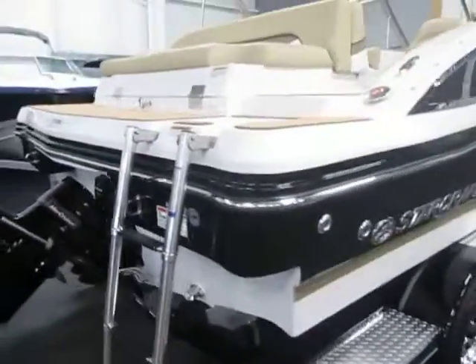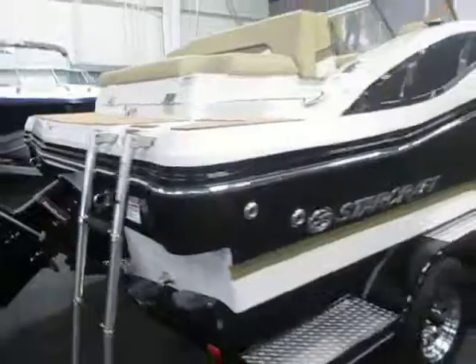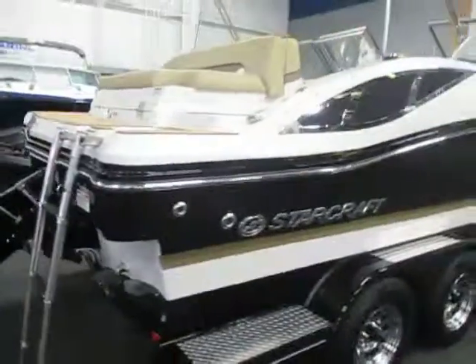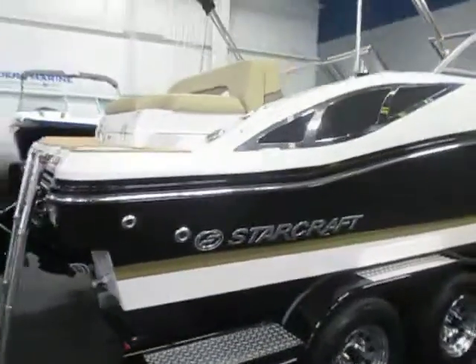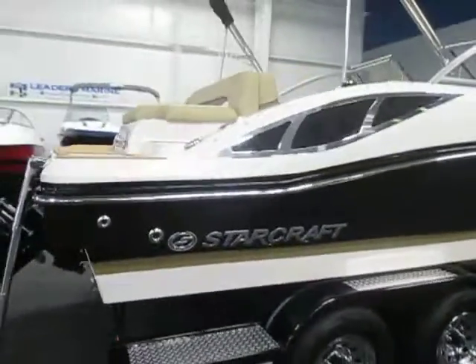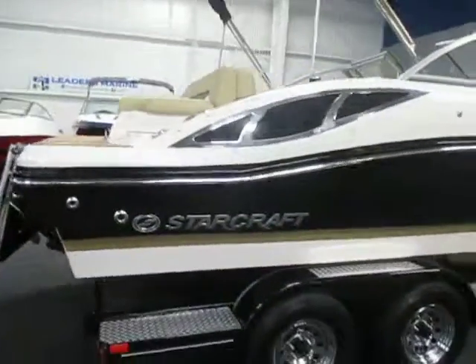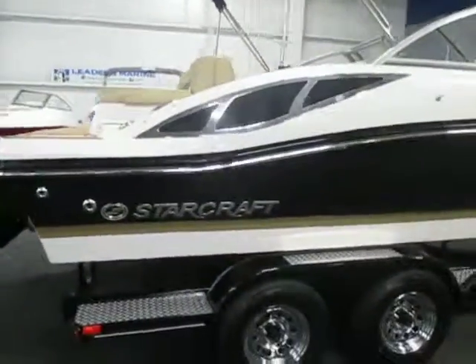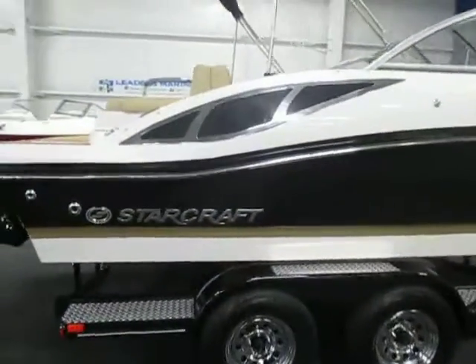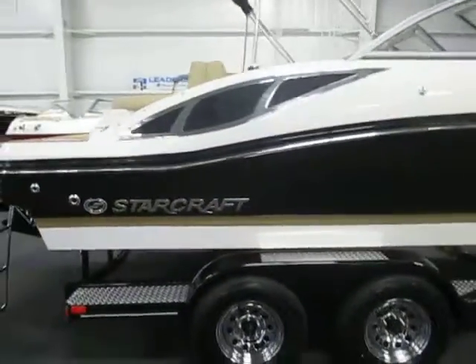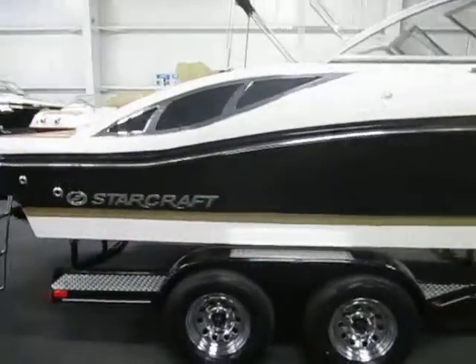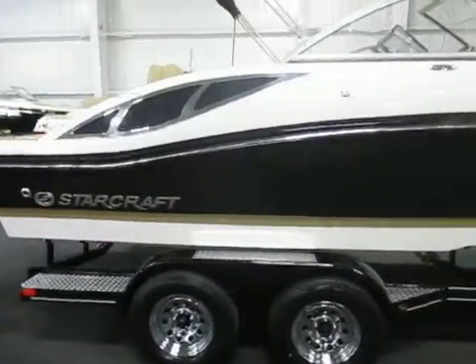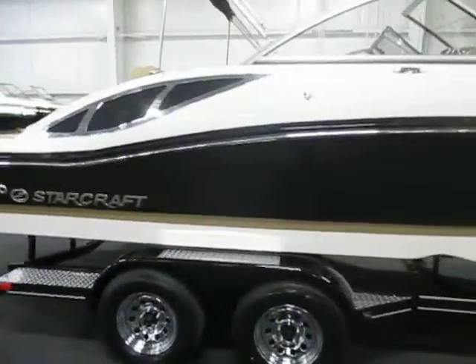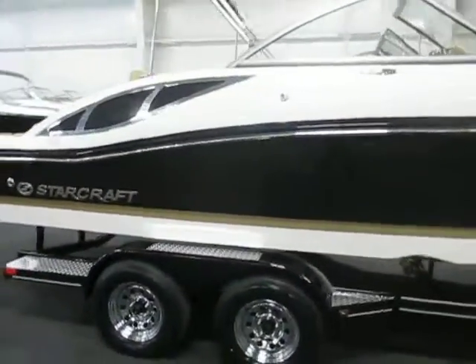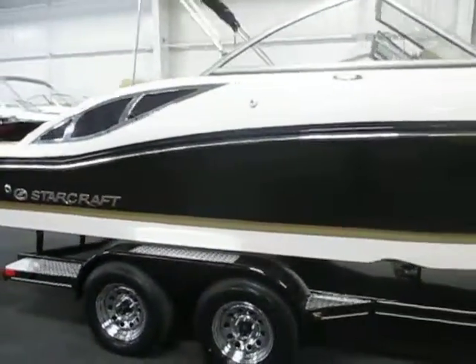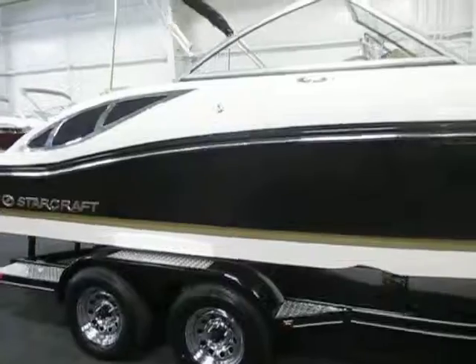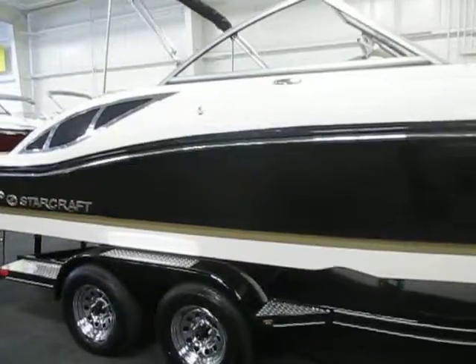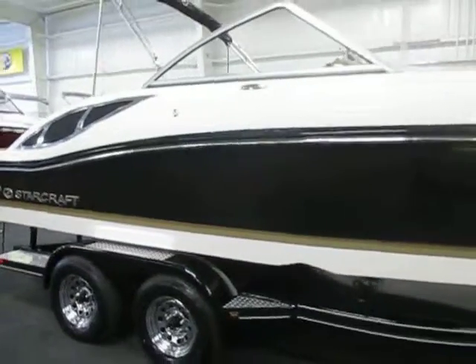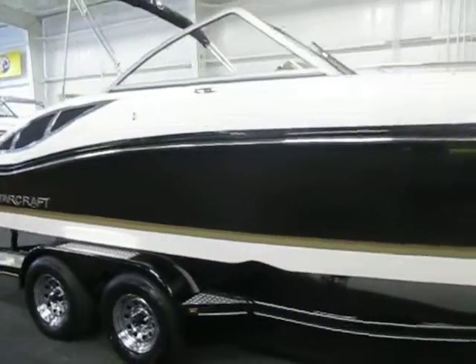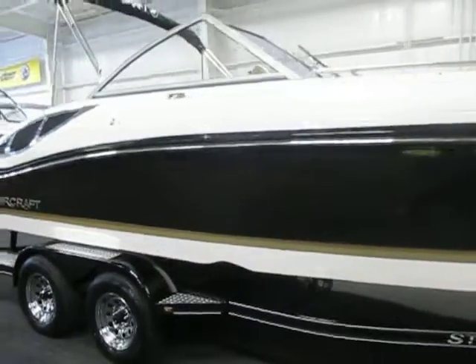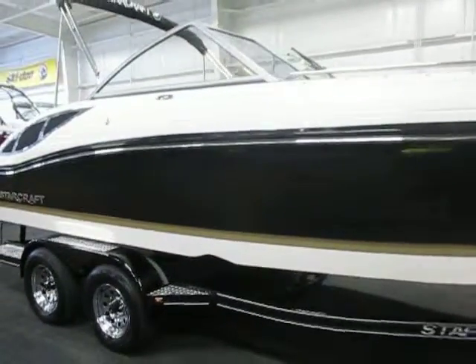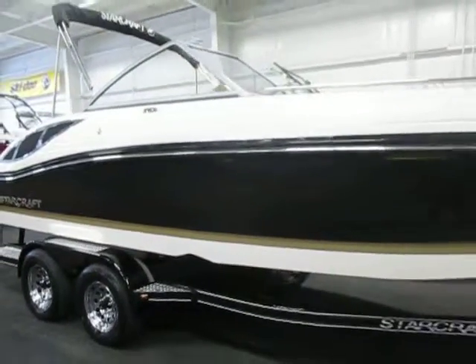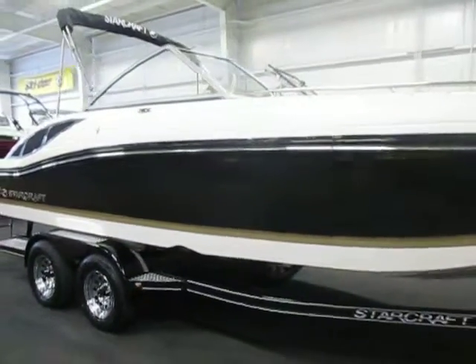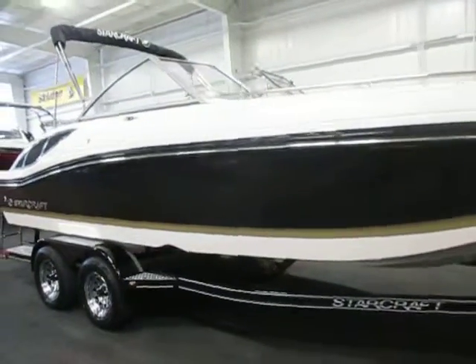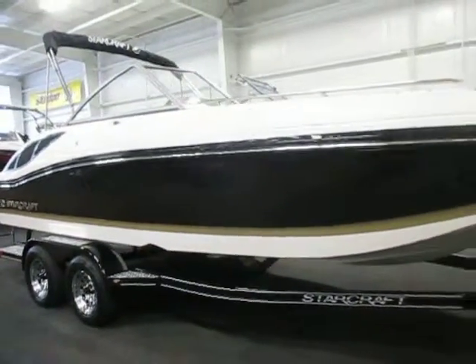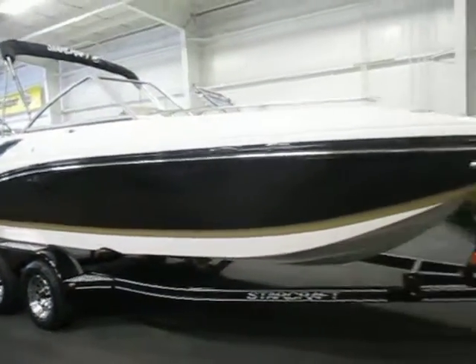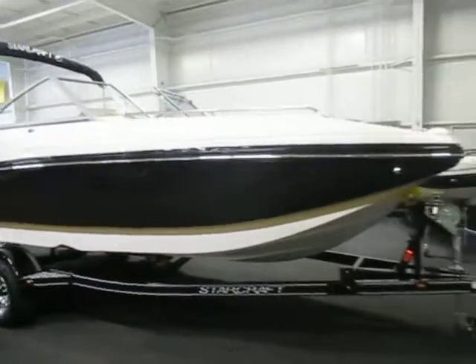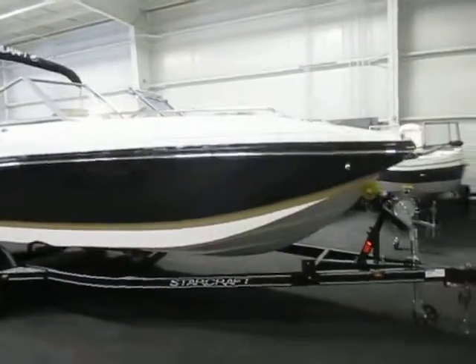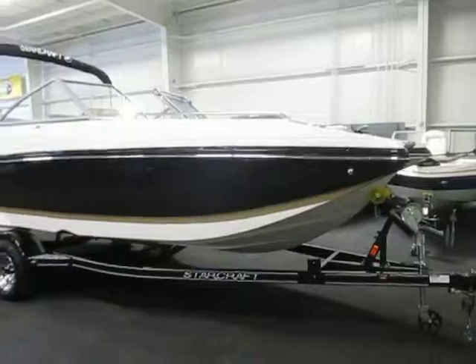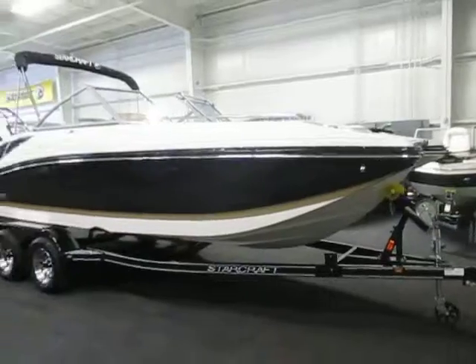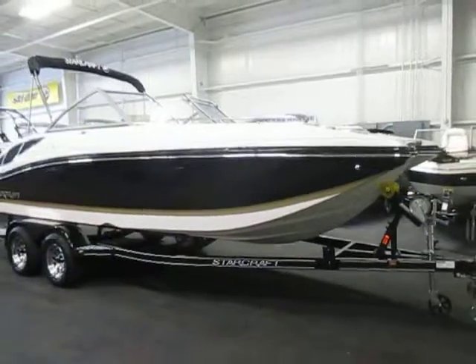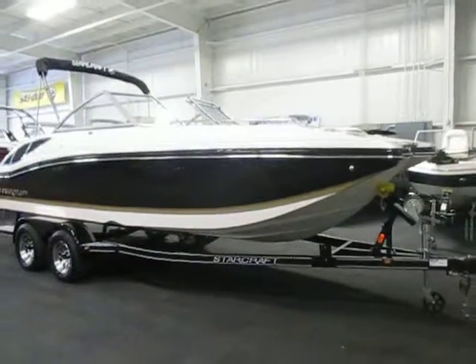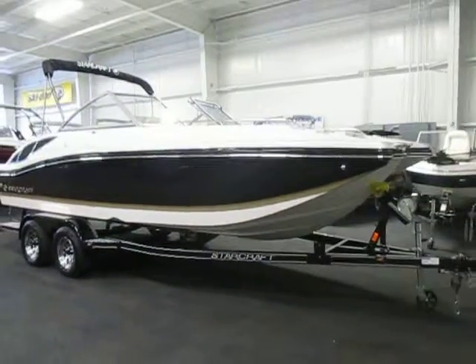Once again, this is a new StarCraft 210 SCX powered by a Merc Cruiser 250 horse 5.7 liter V8, sitting on a custom tandem axle bunk trailer.